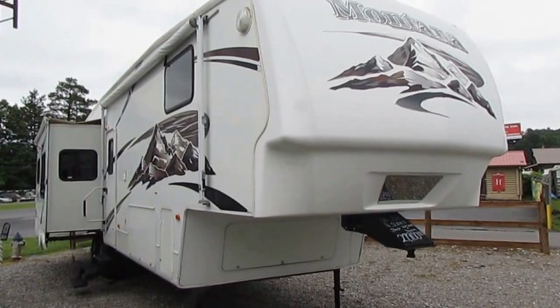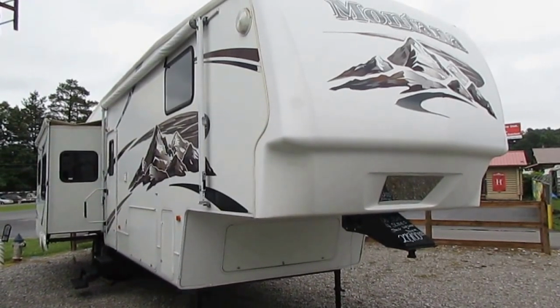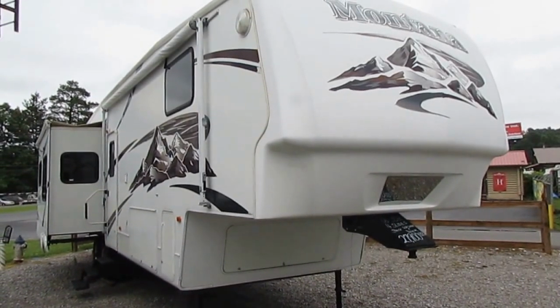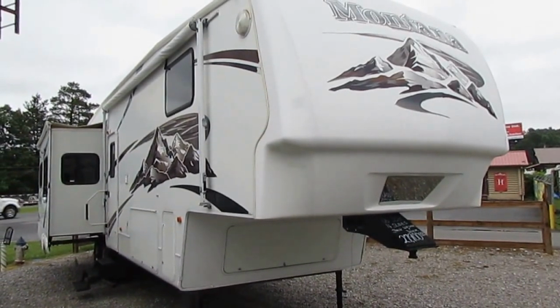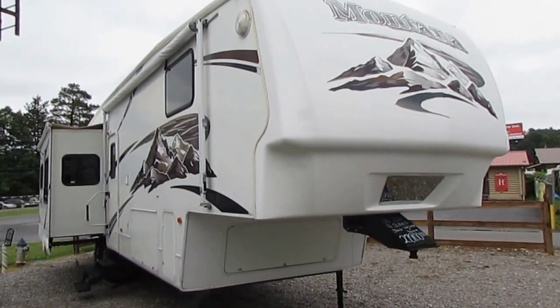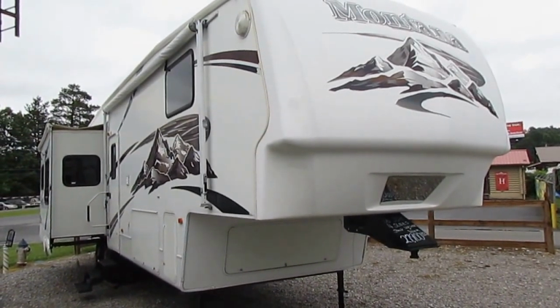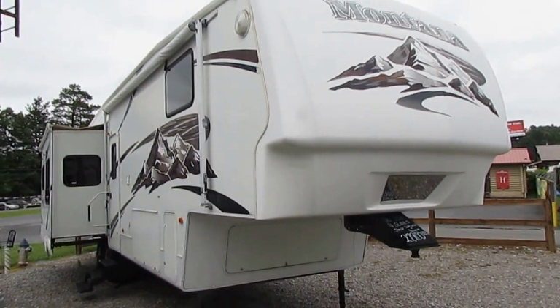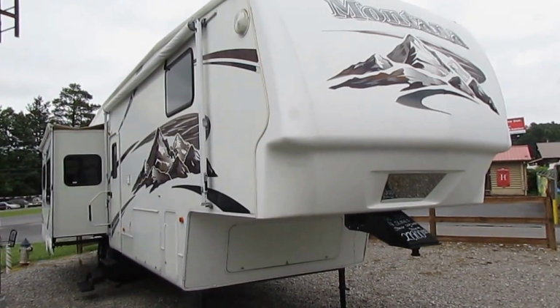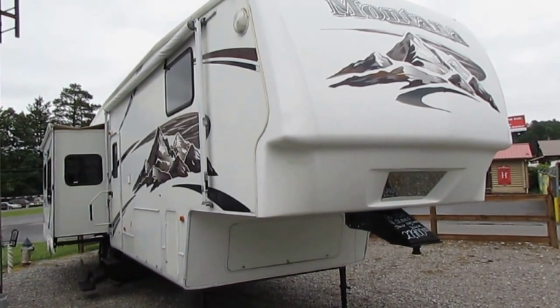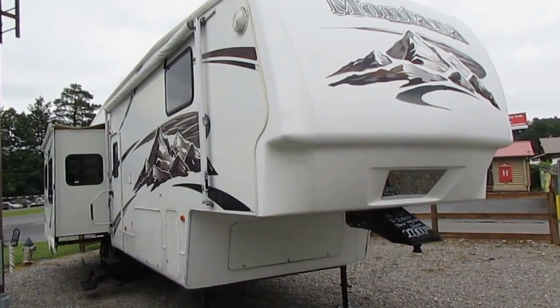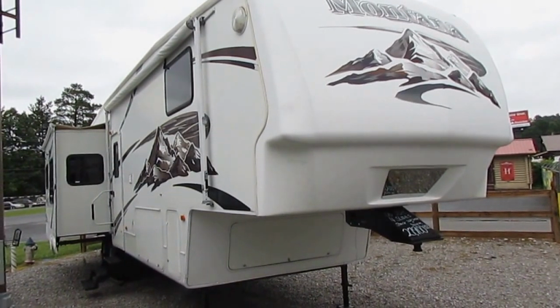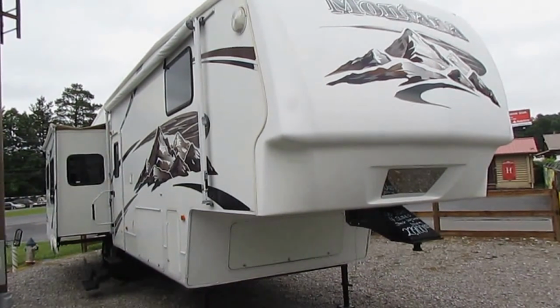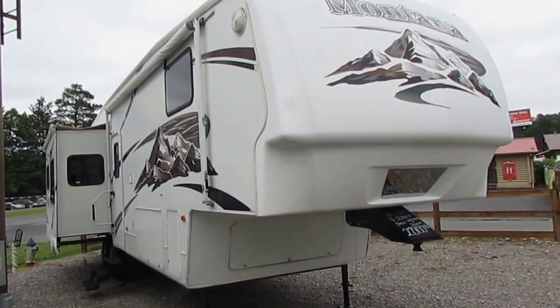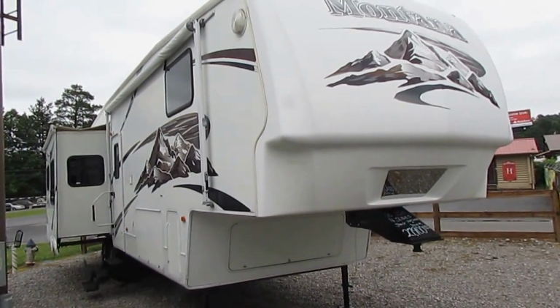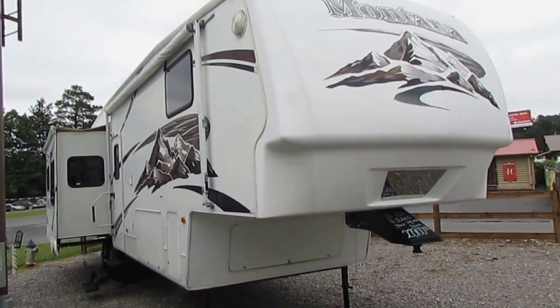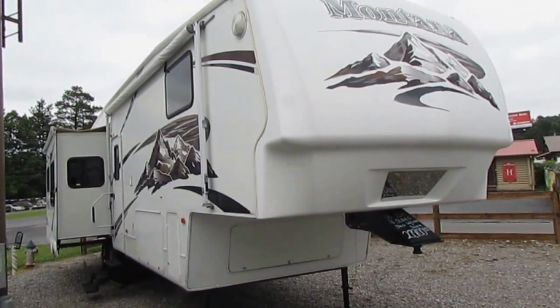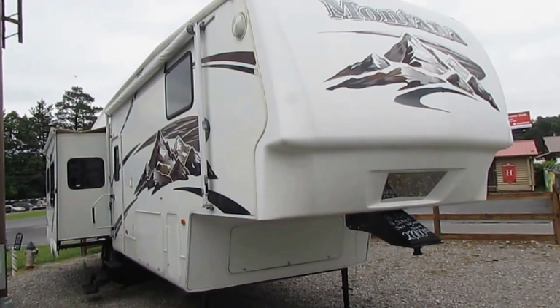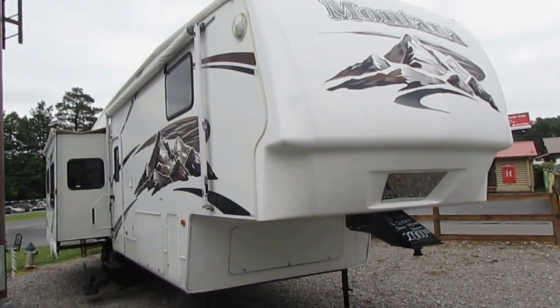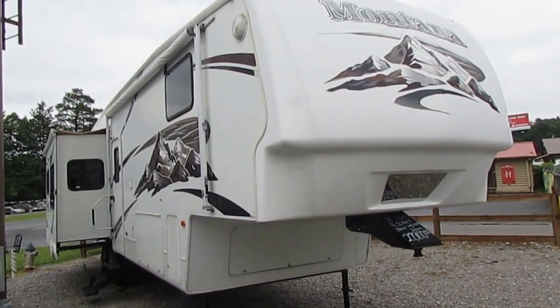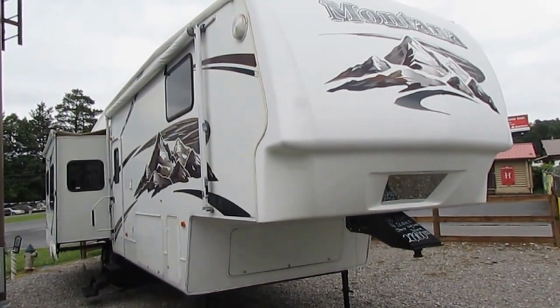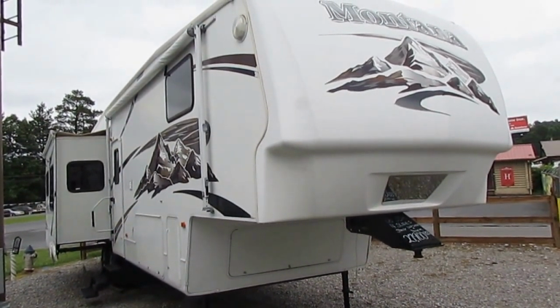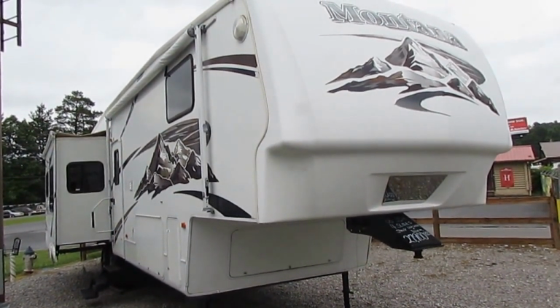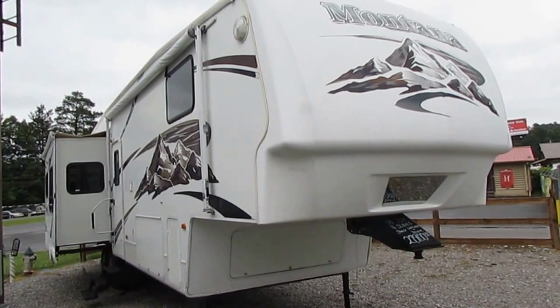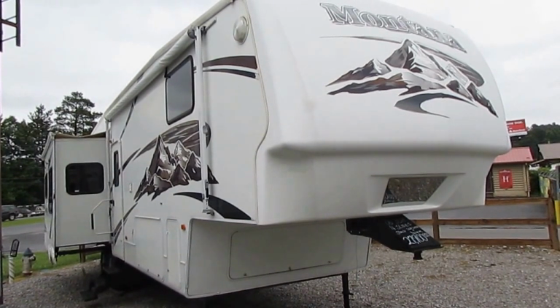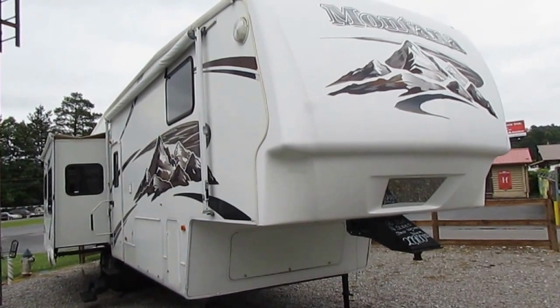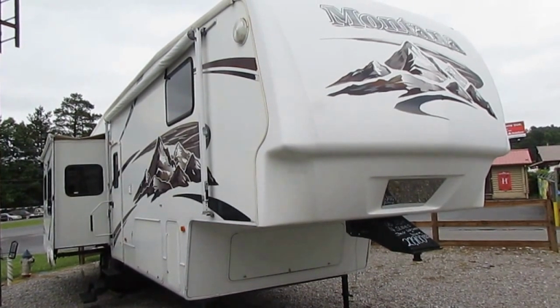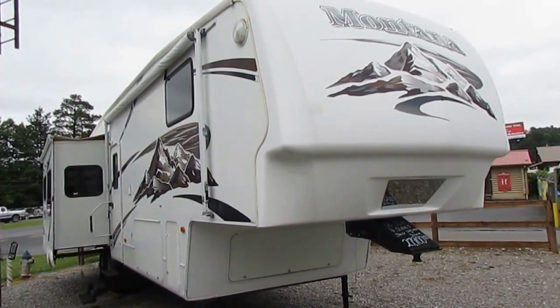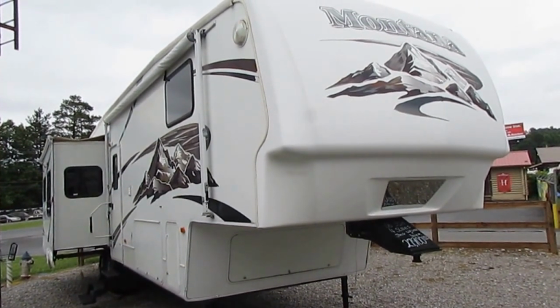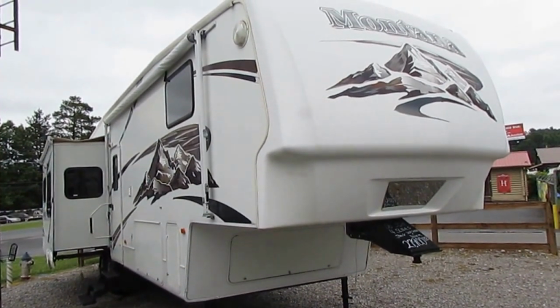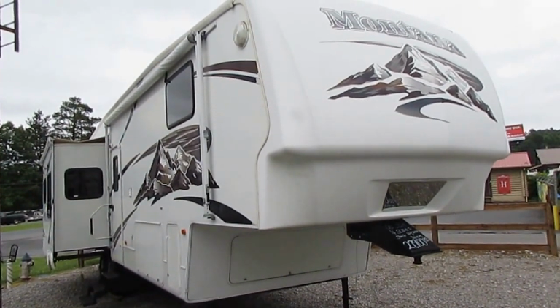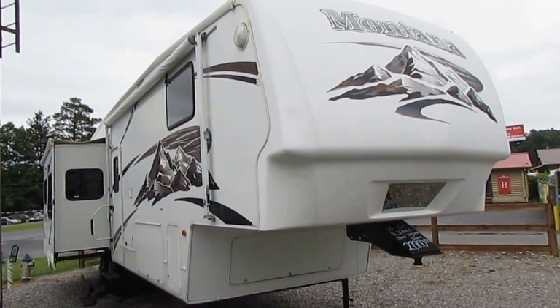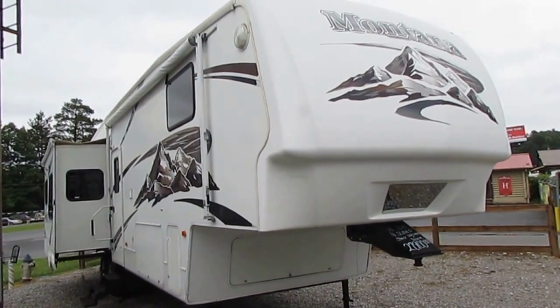Good afternoon, folks. Big Bo here with another great fifth wheel value from Parkway RV Center. Today we're looking at a 2006 Keystone Montana 3400RL.